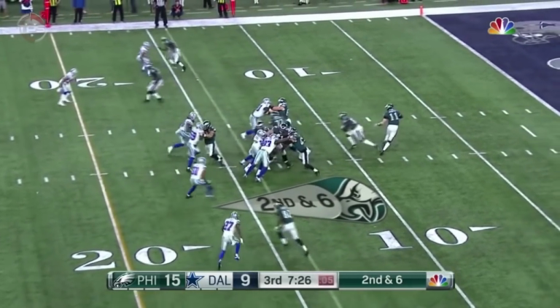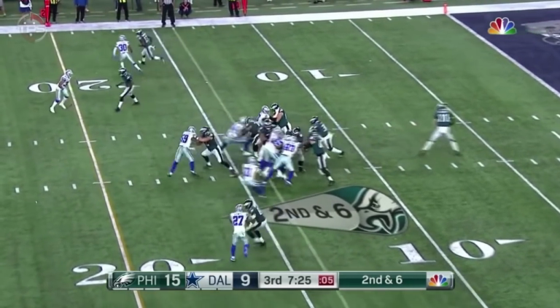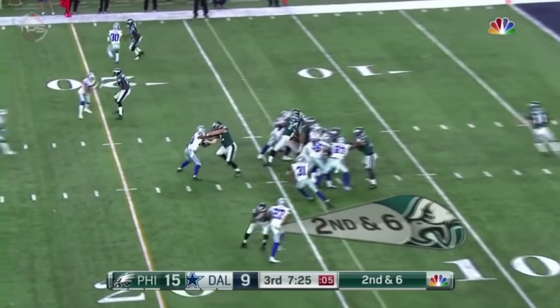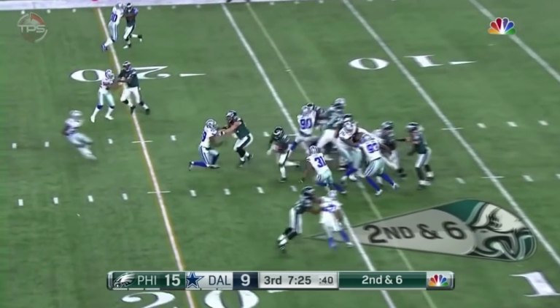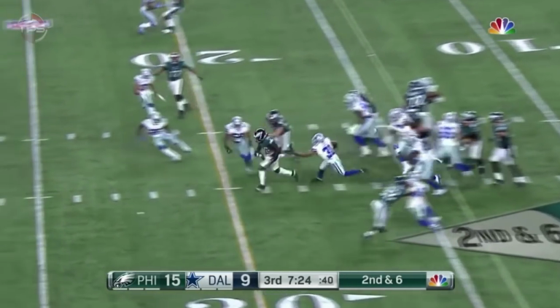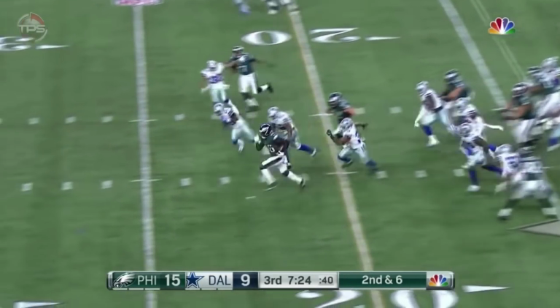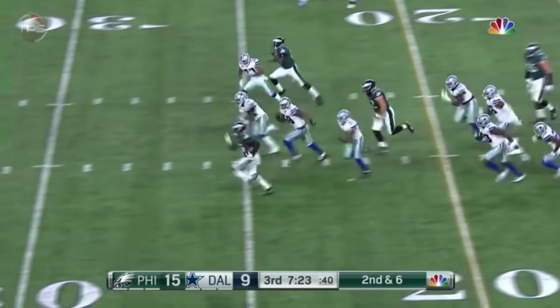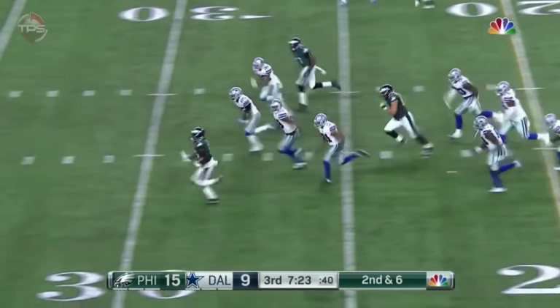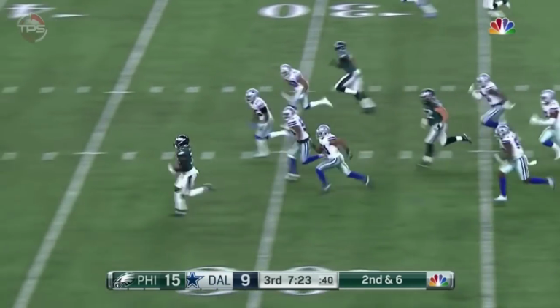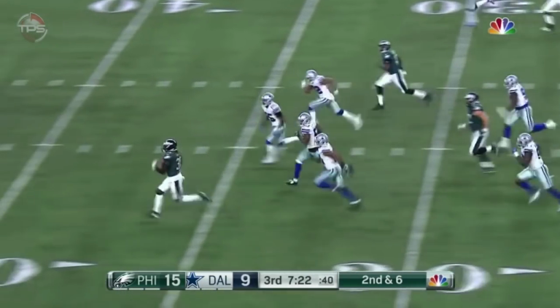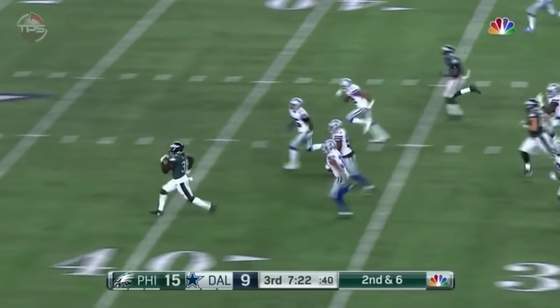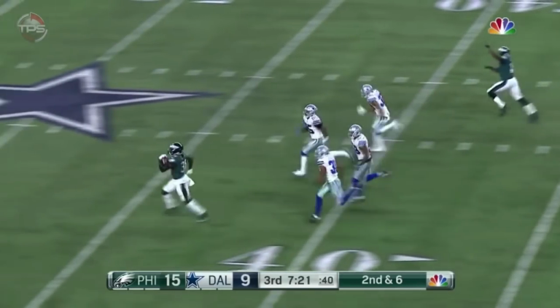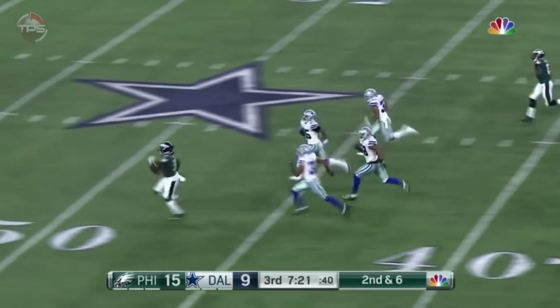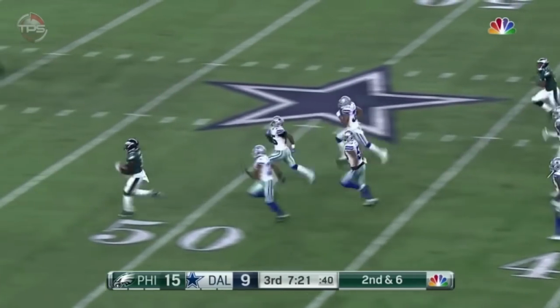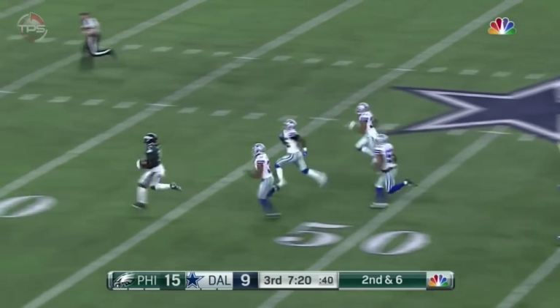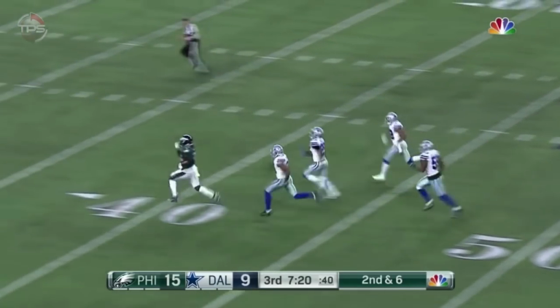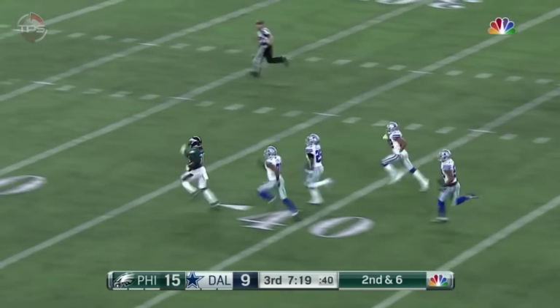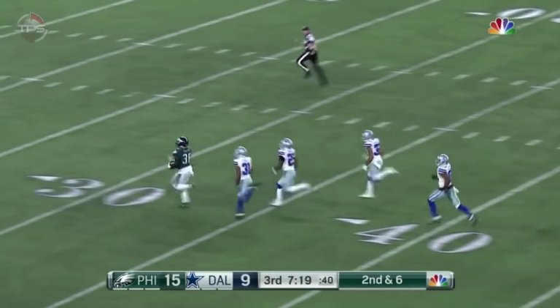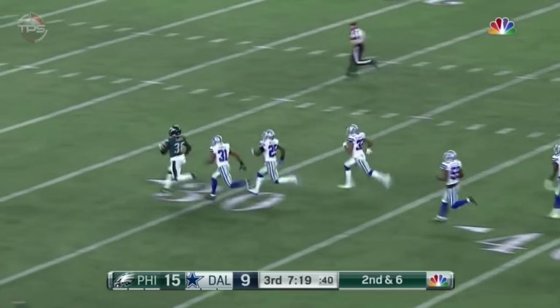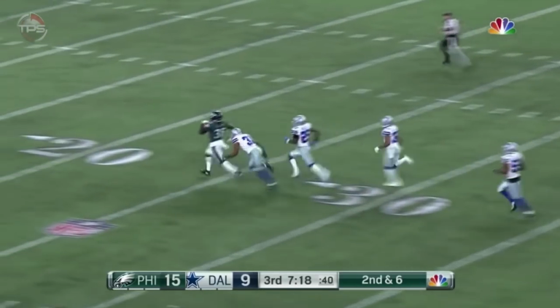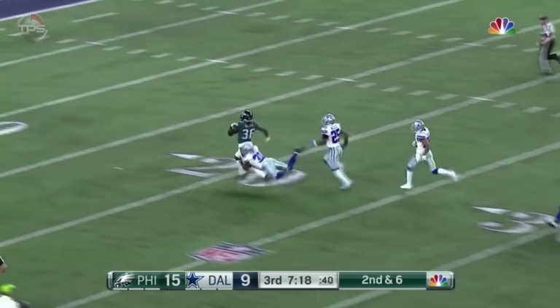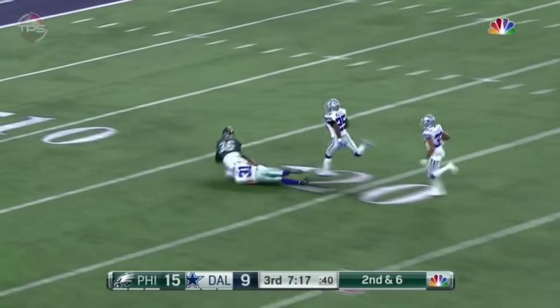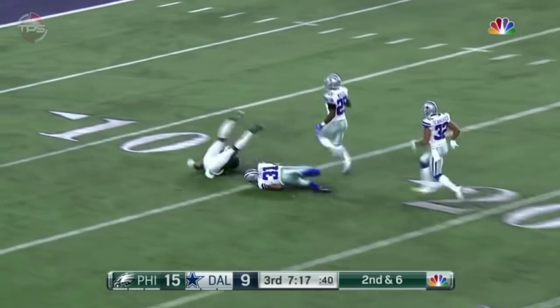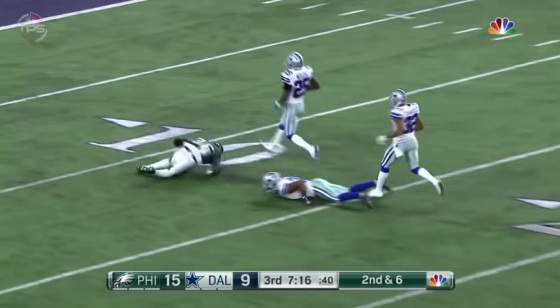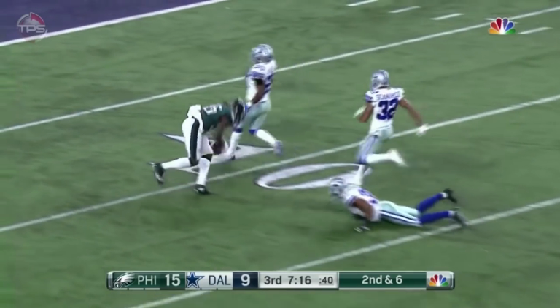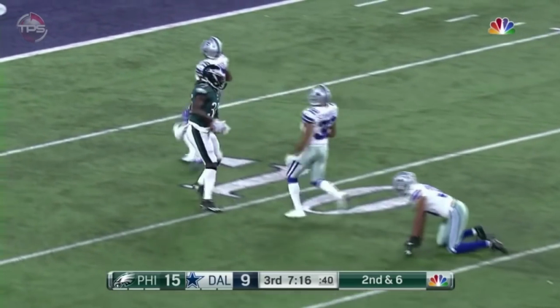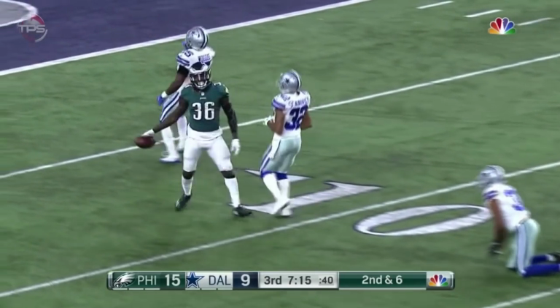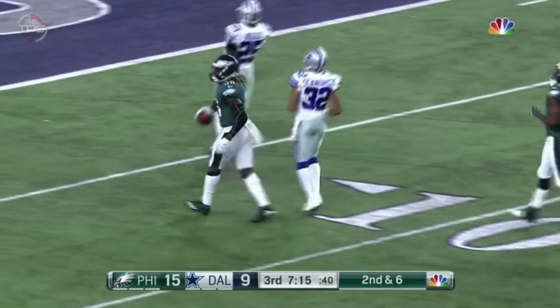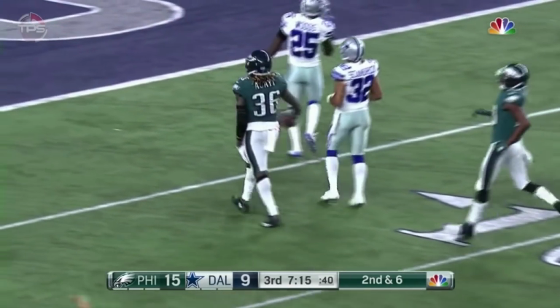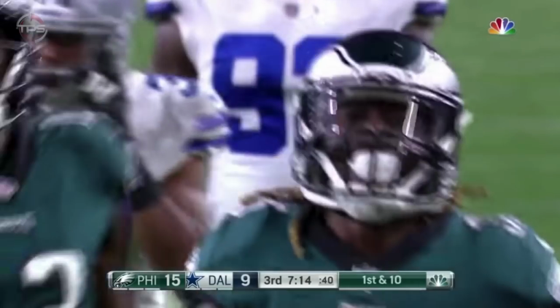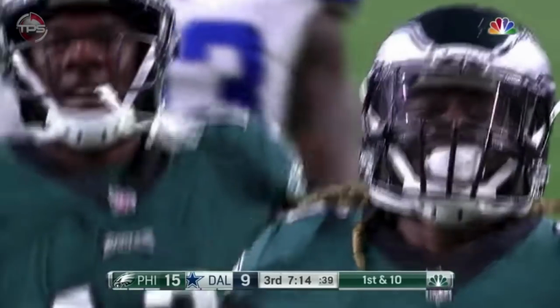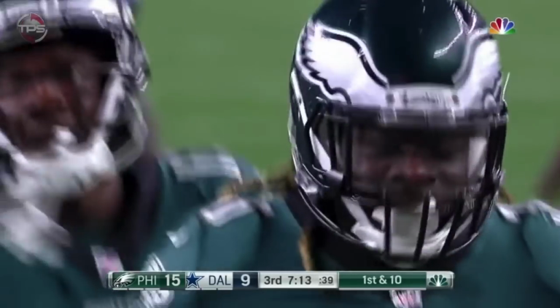Second and six. Through the middle — big, big hole — Ajayi! He's out in front. Can they get him from behind? And they do at the 15-yard line. Byron Jones saves the touchdown.